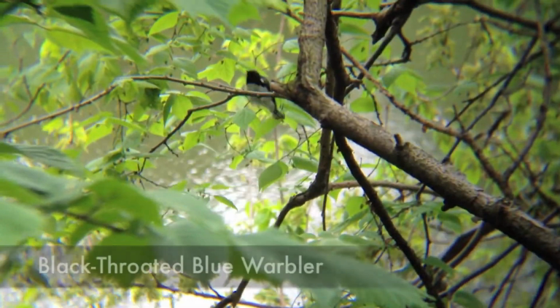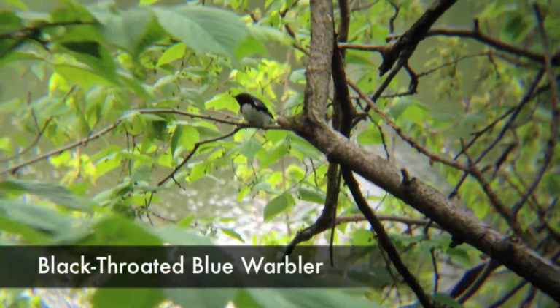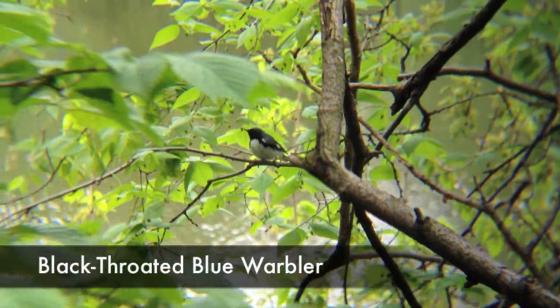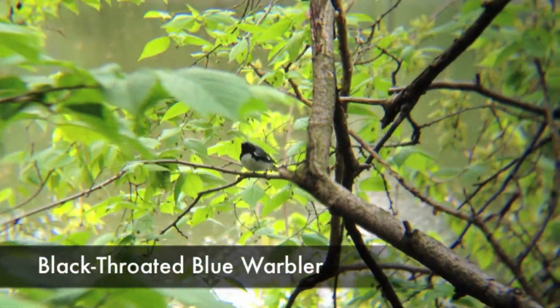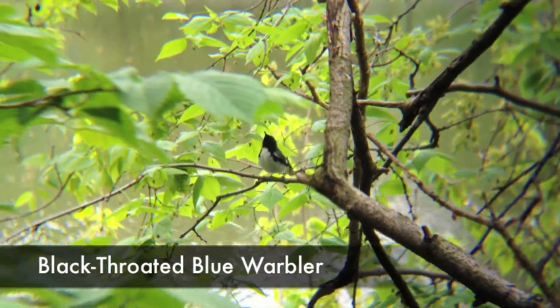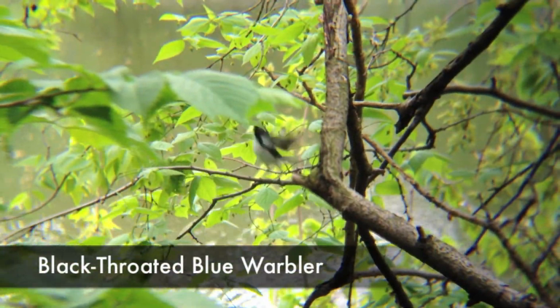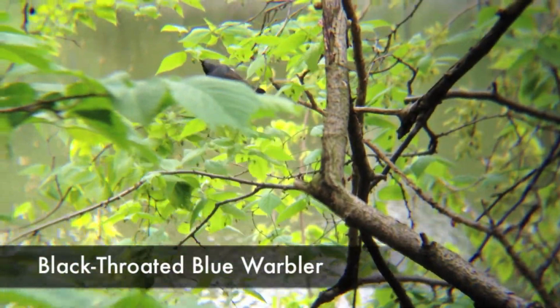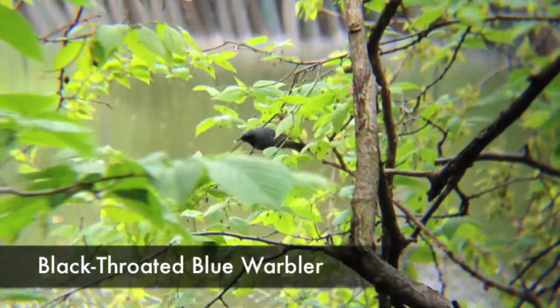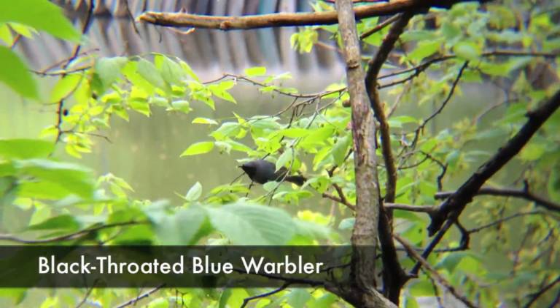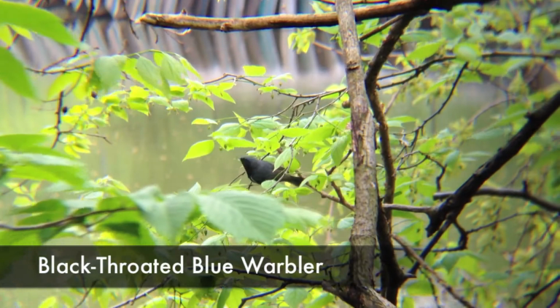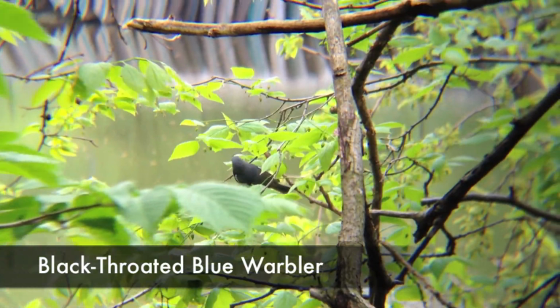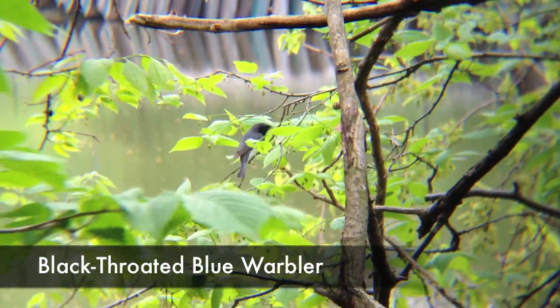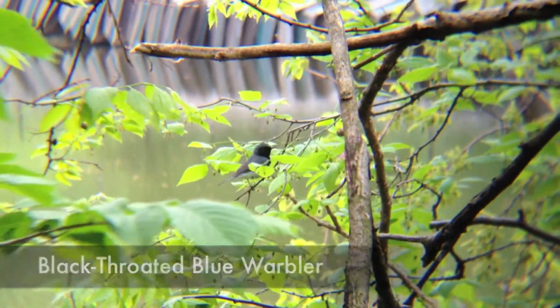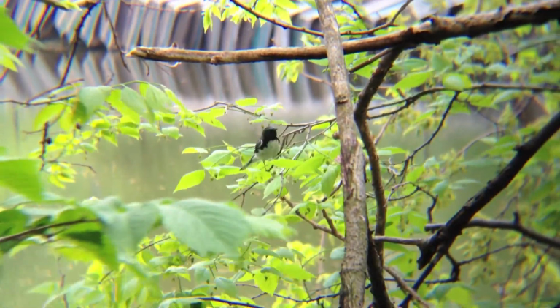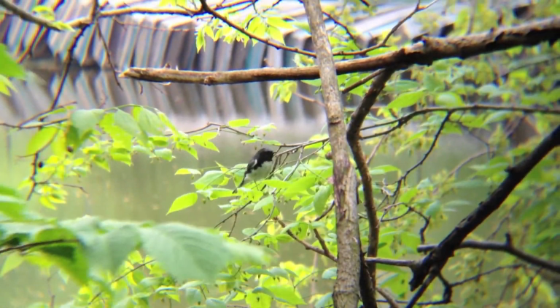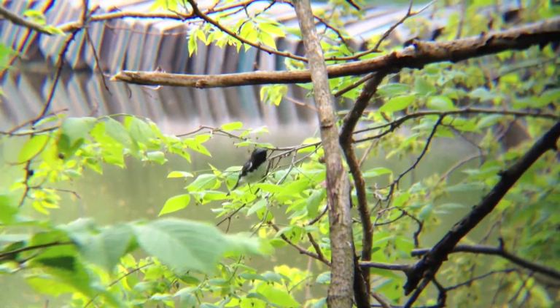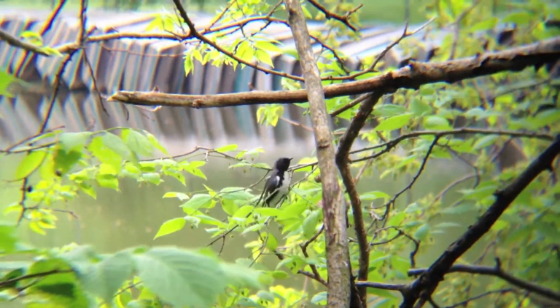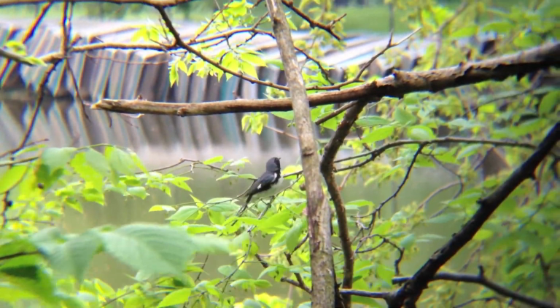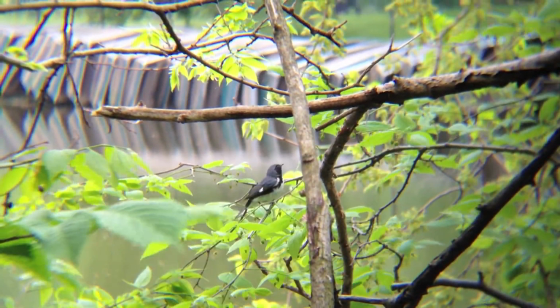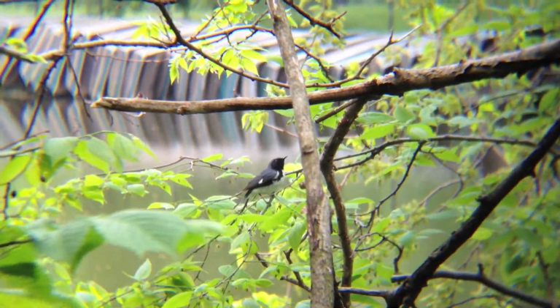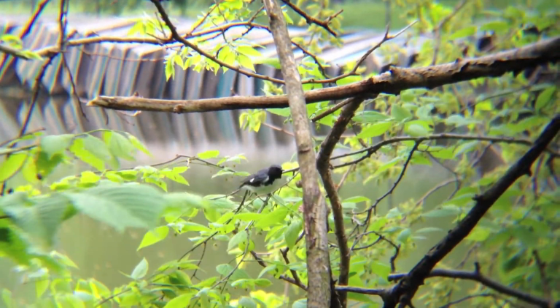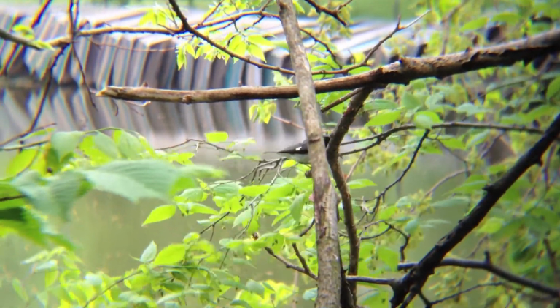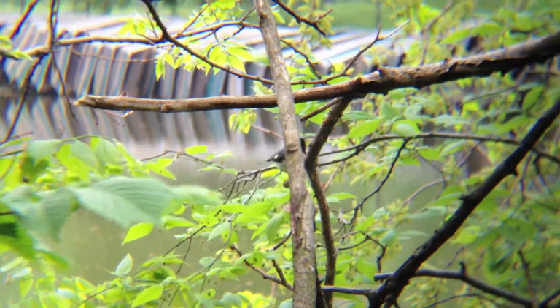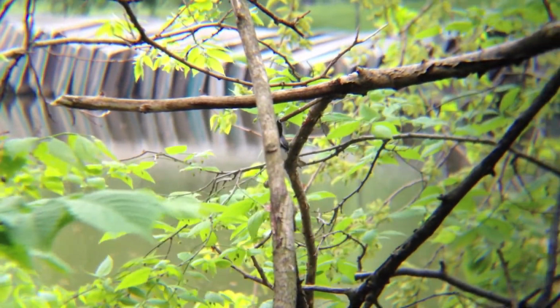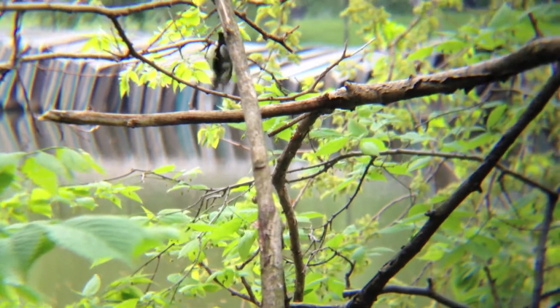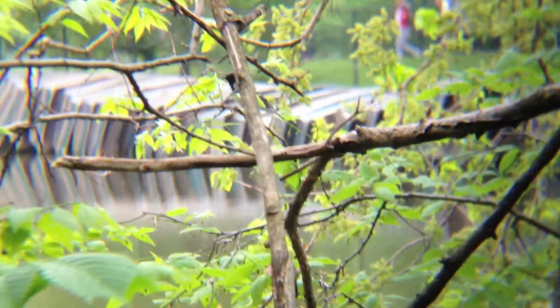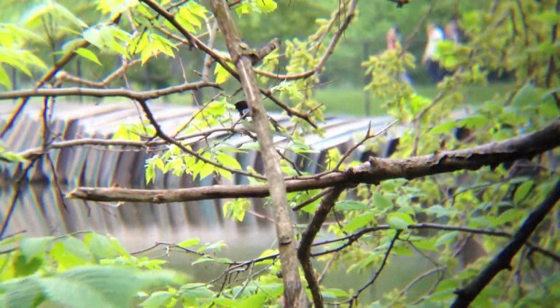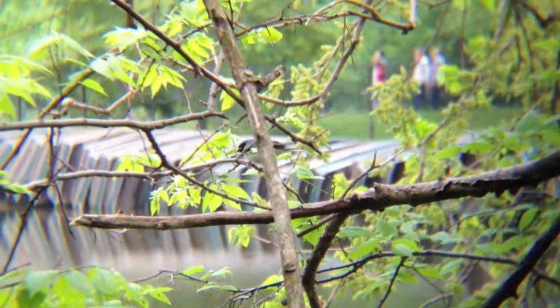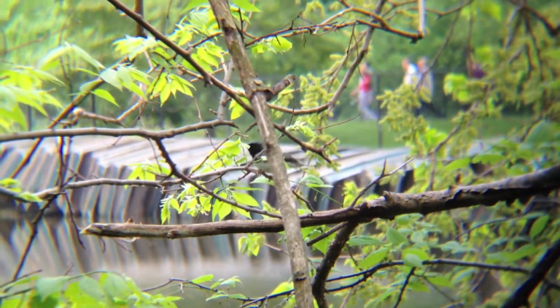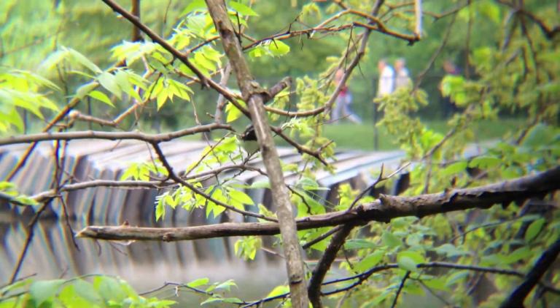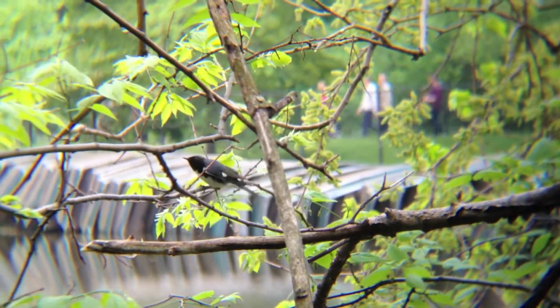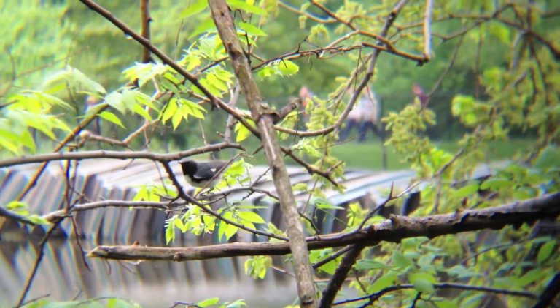The black-throated blue warbler lives in evergreens and woodlands. It eats insects and small fruits and can be identified by its blue back, white breast, and black tail.